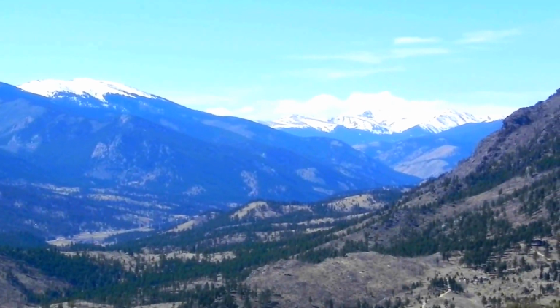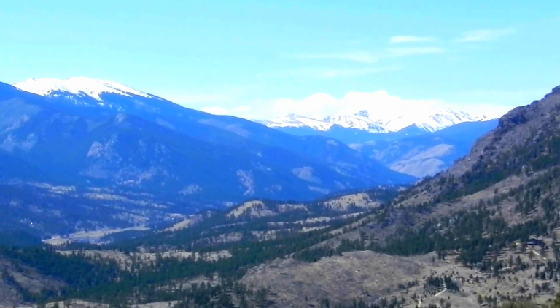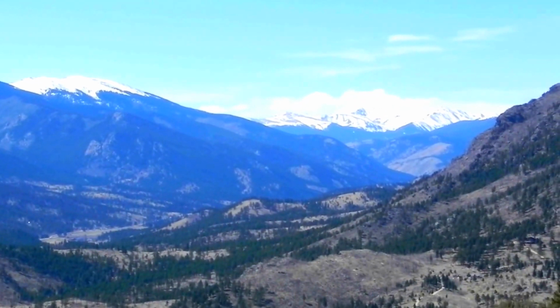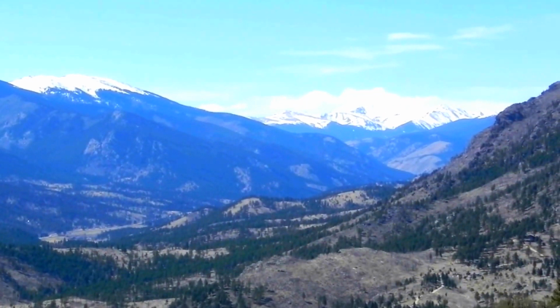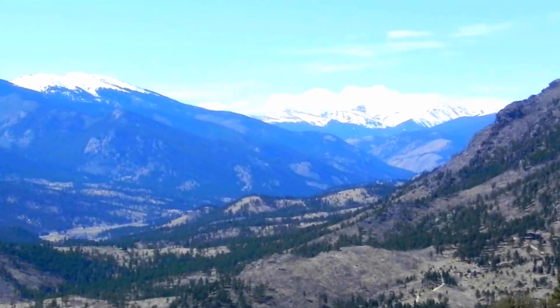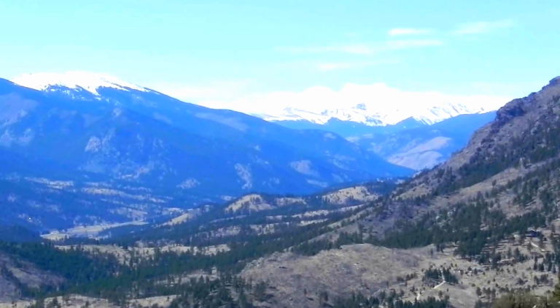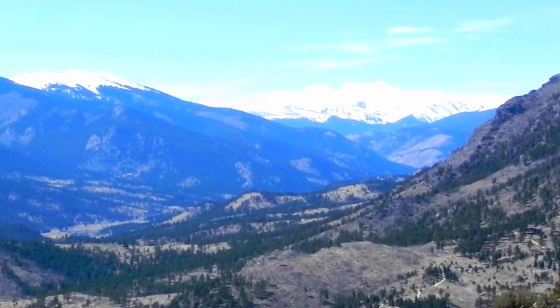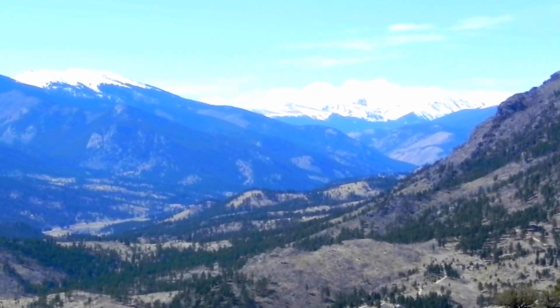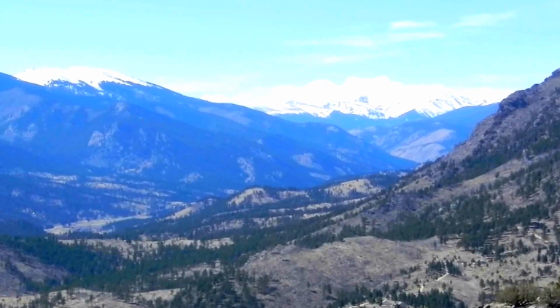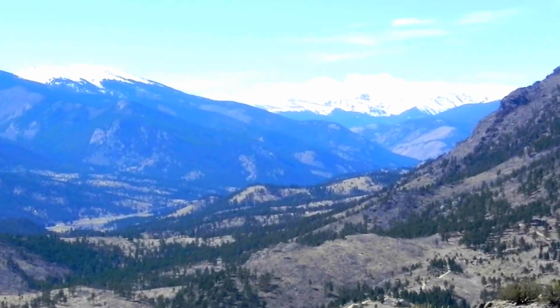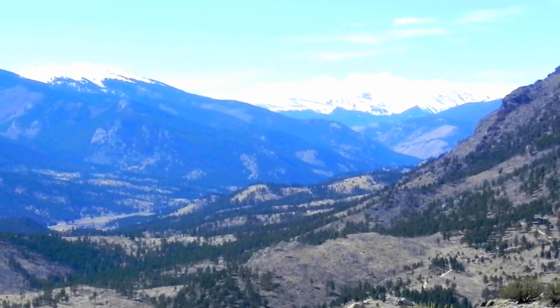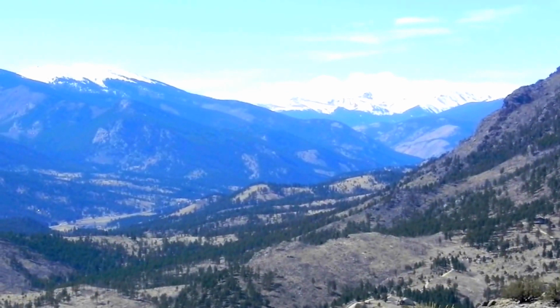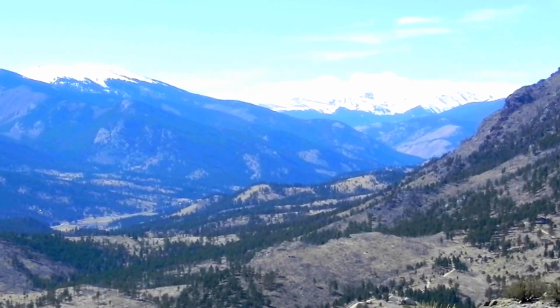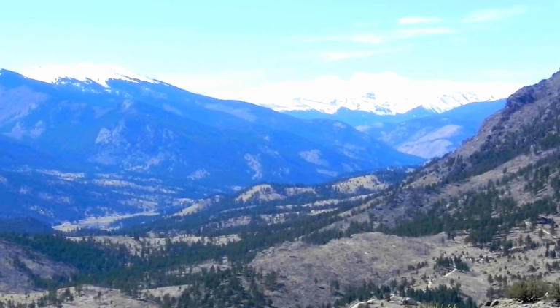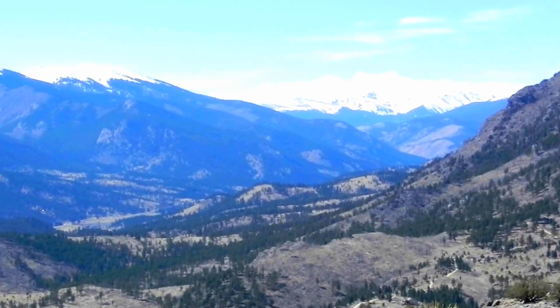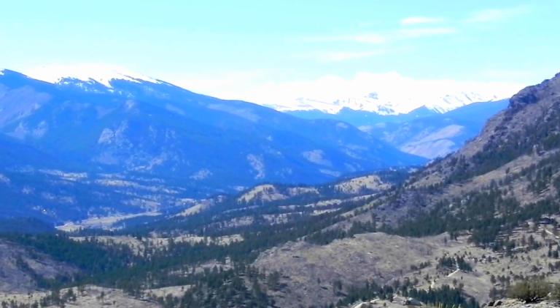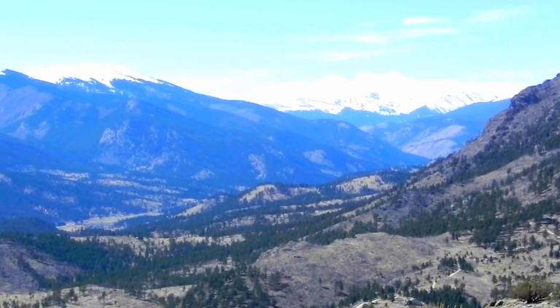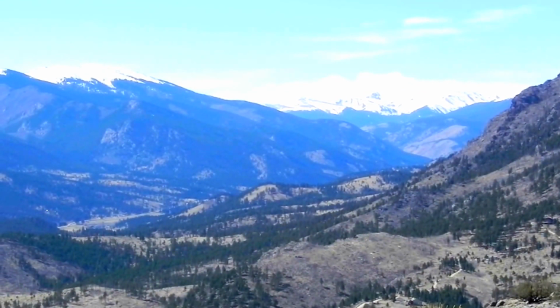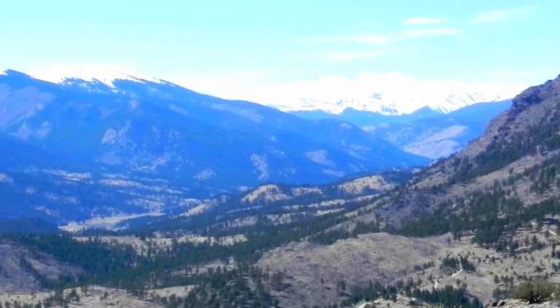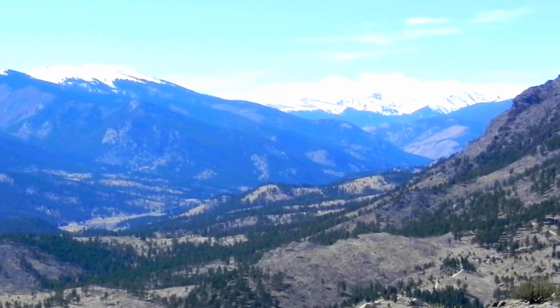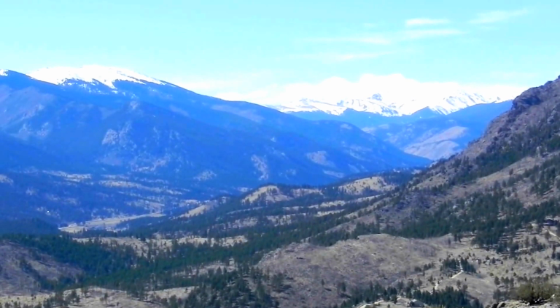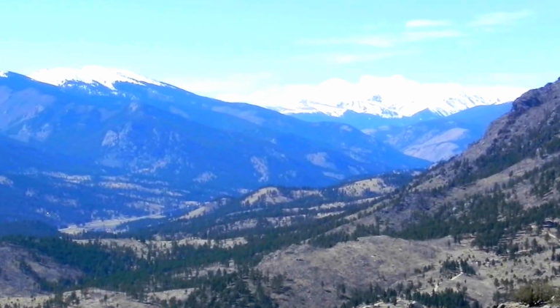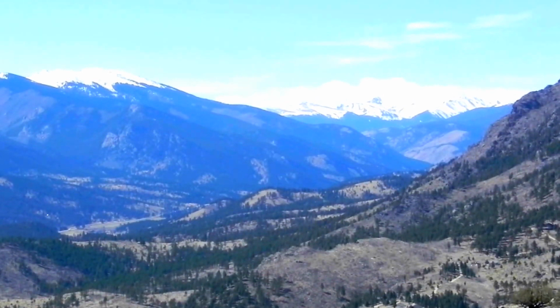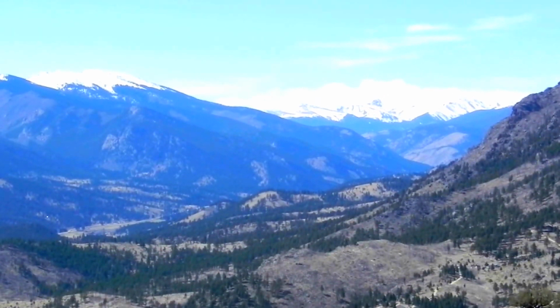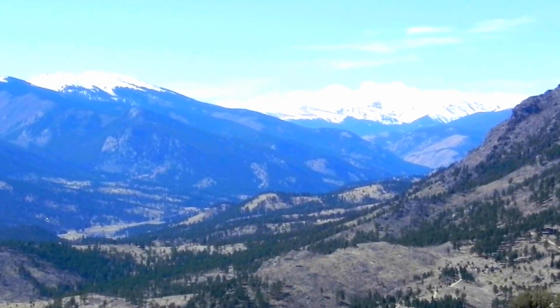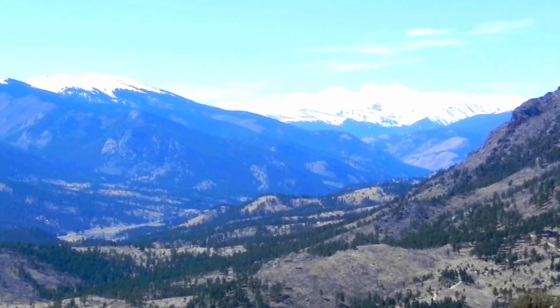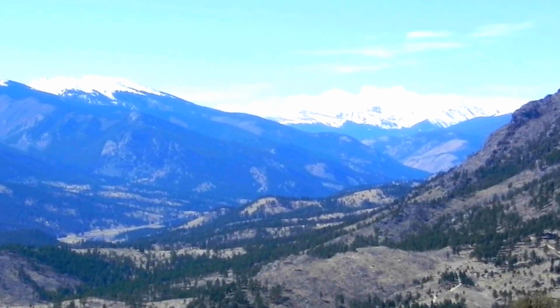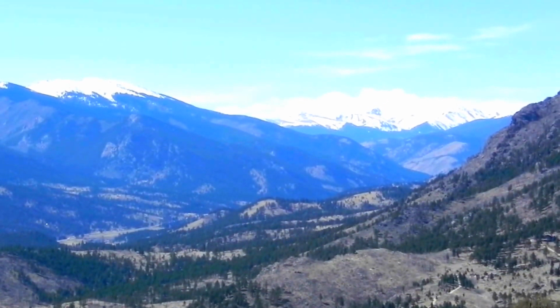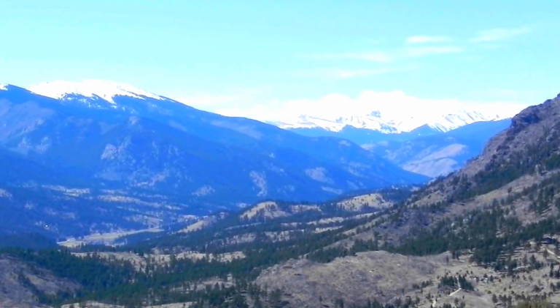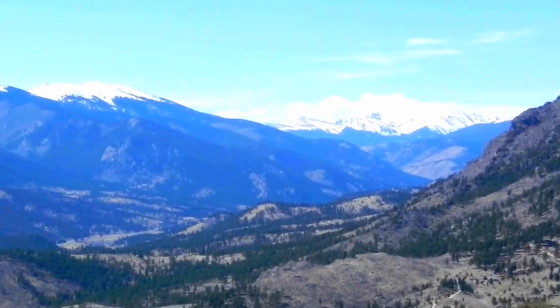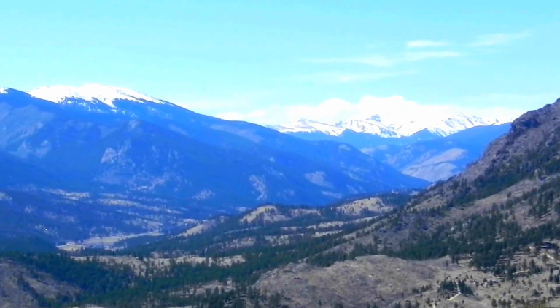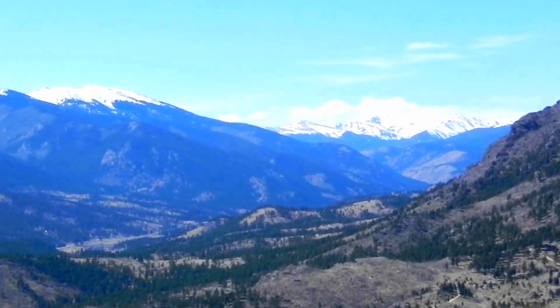This is from the top of Mount Bailey. We're looking up the valley of the North Fork of the South Platte. Those are some ridges and mountains, snow-capped near Kenosha Pass.